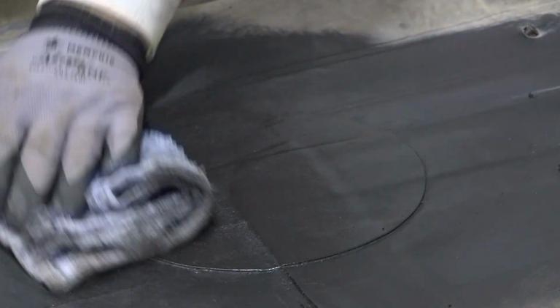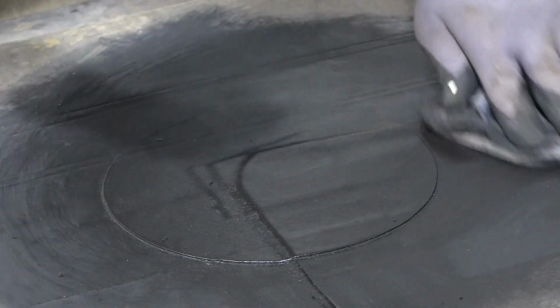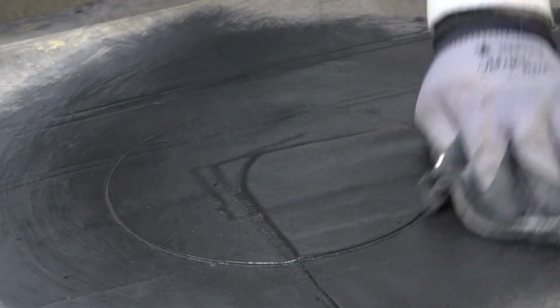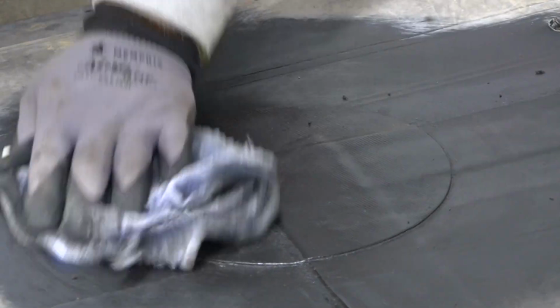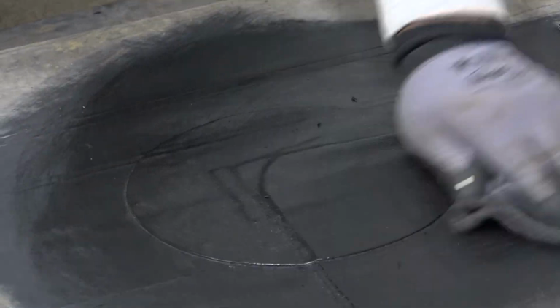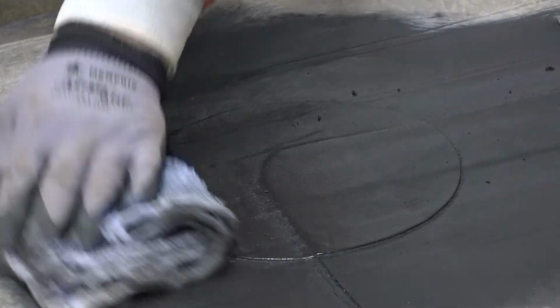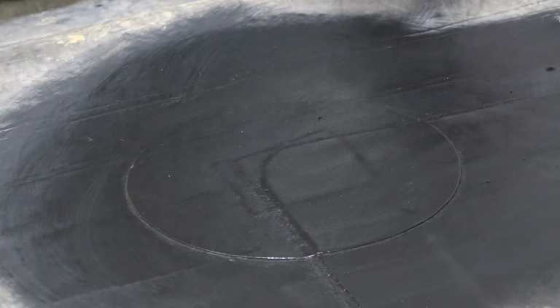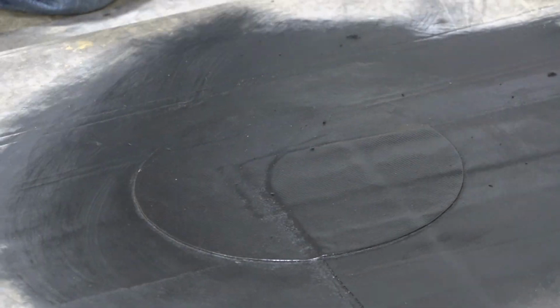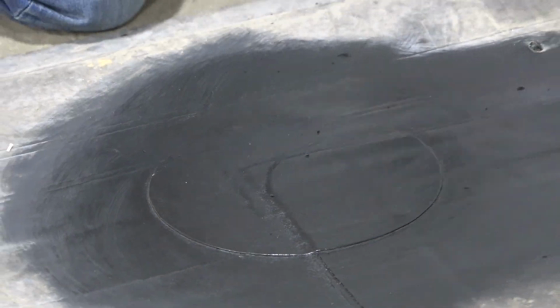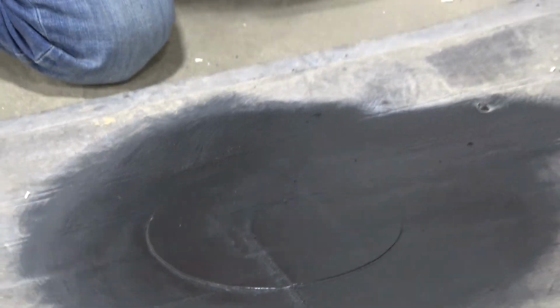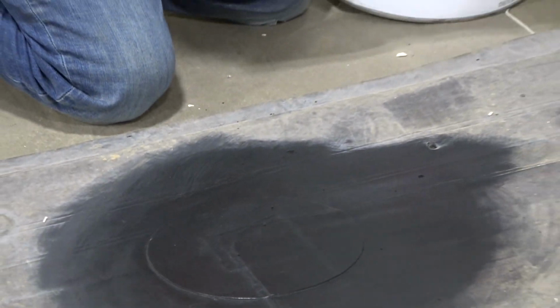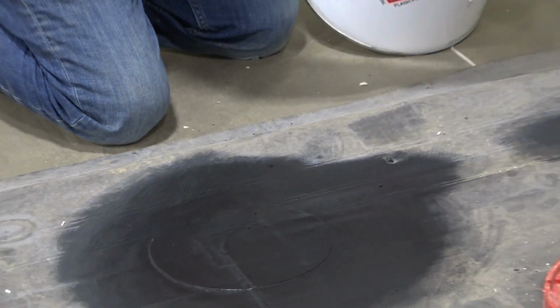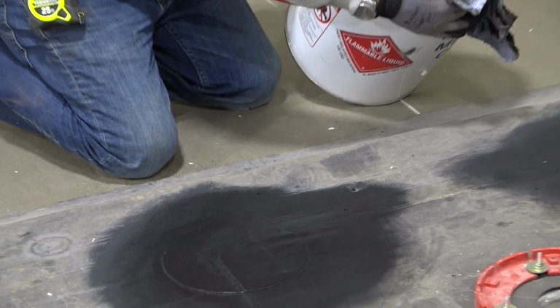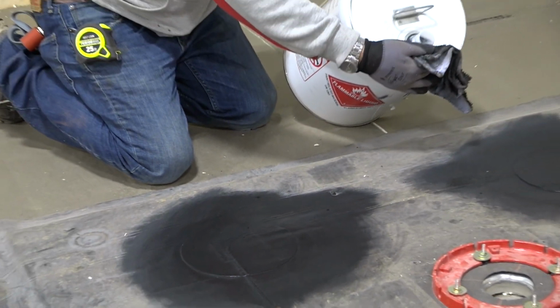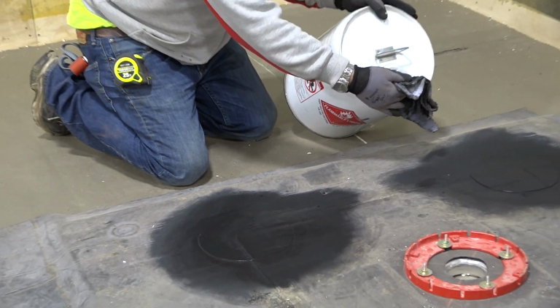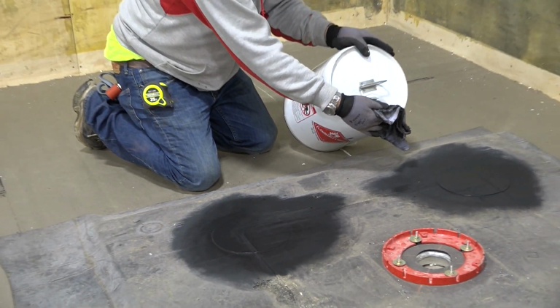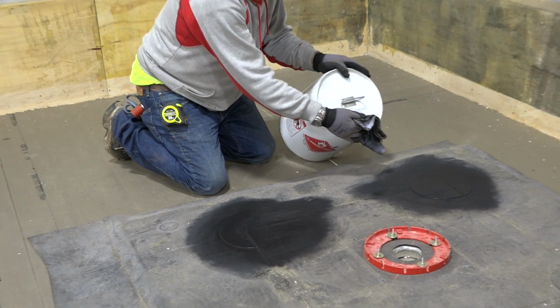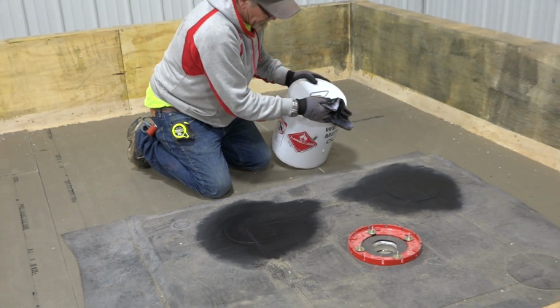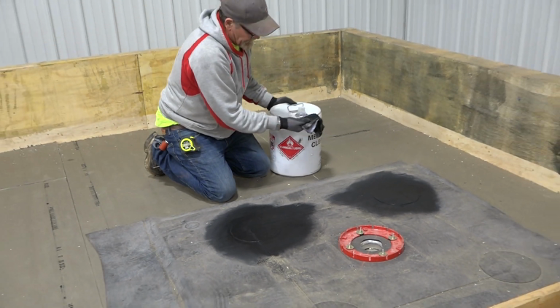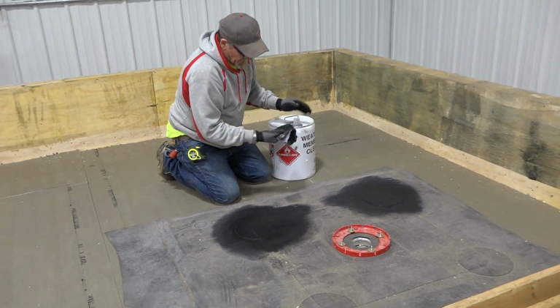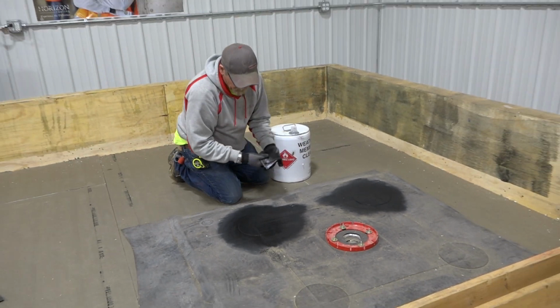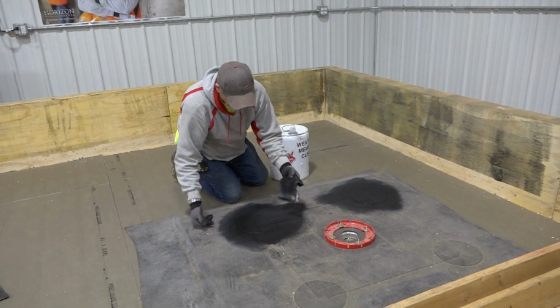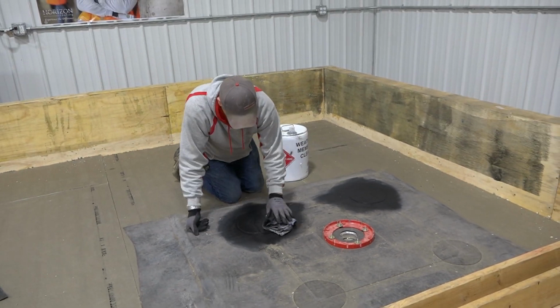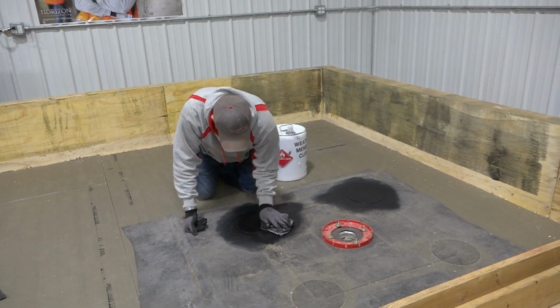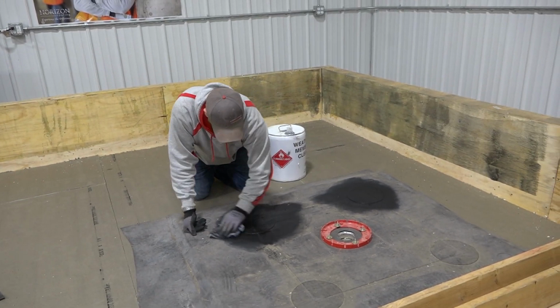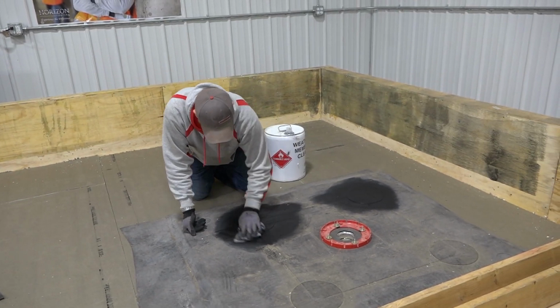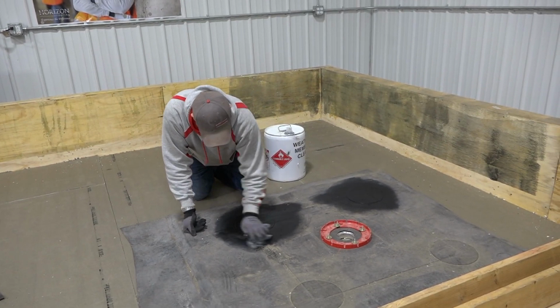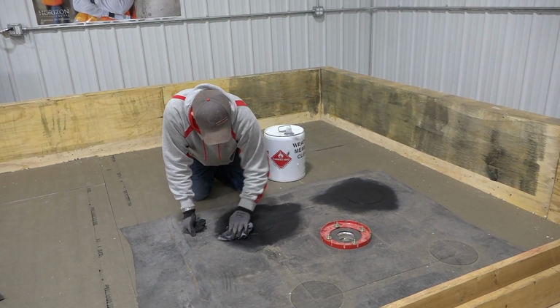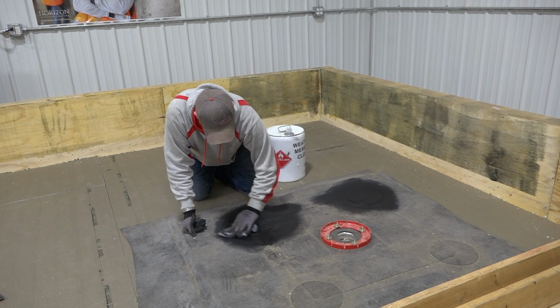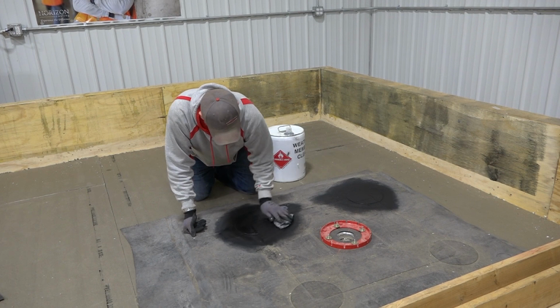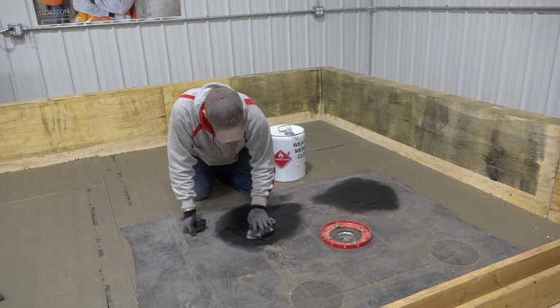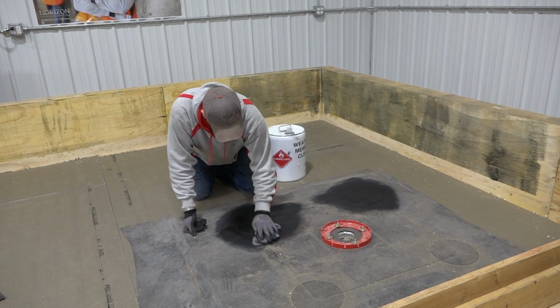This is actually called a target patch over the top because the drain is there. As you can see, this membrane cleaner works pretty well — it'll clean up pretty much anything you have on there. There are probably a few exceptions, but it does clean up pretty good.